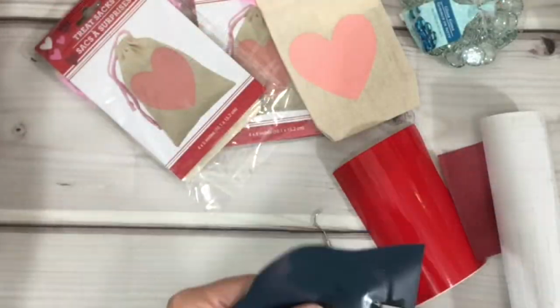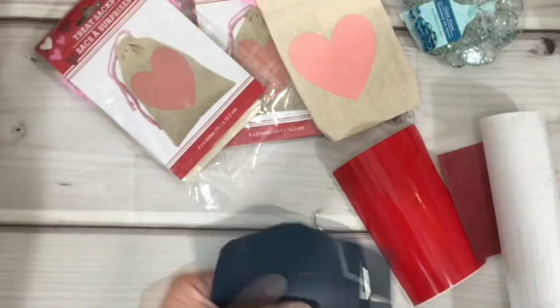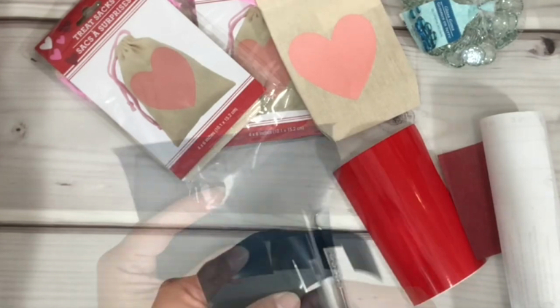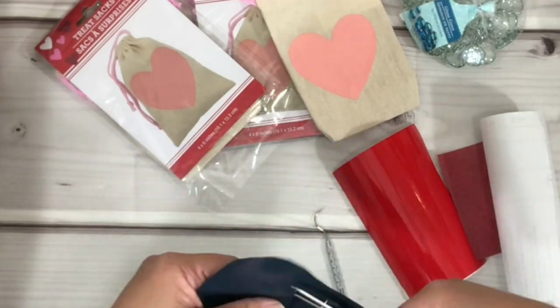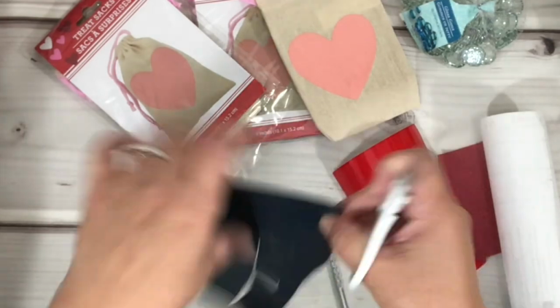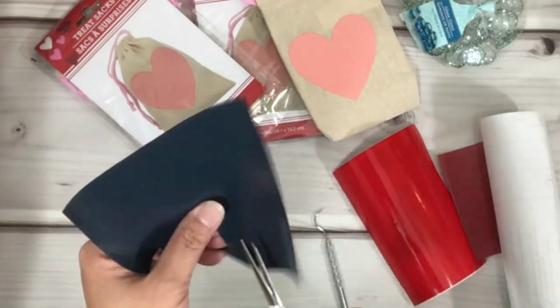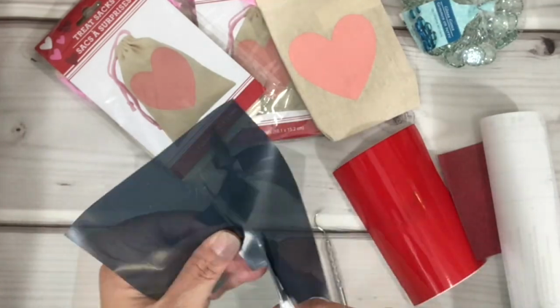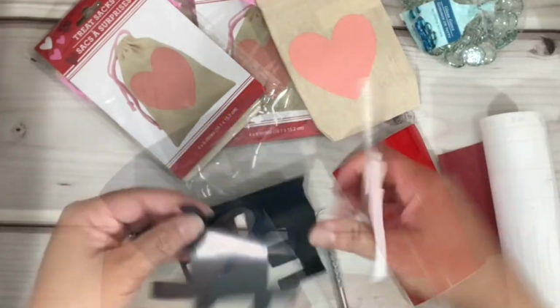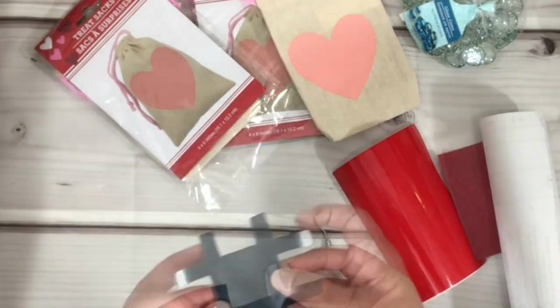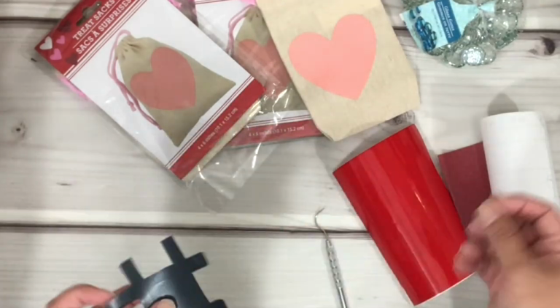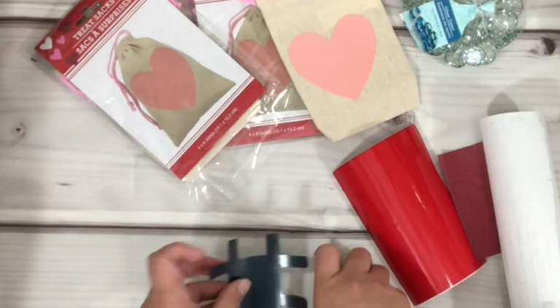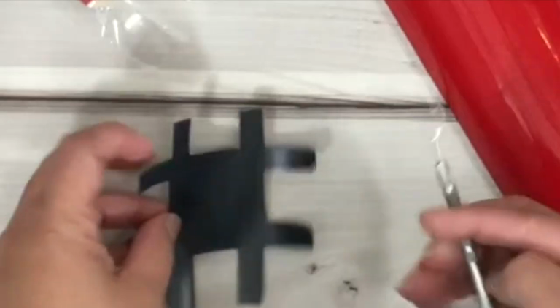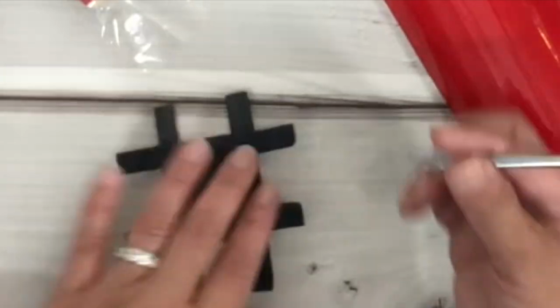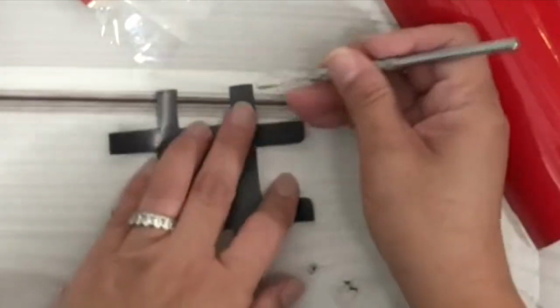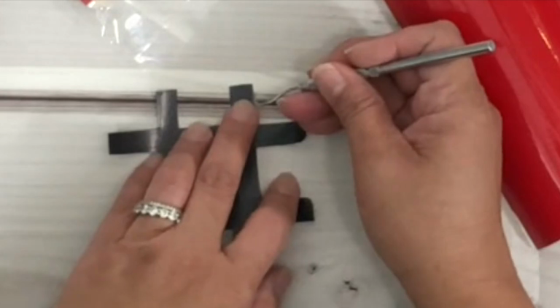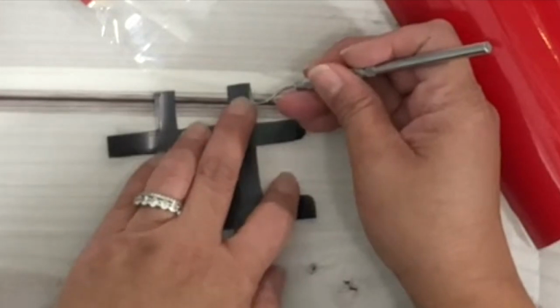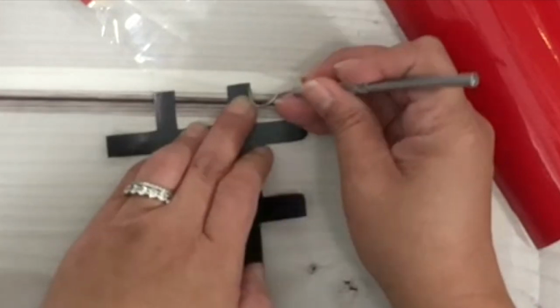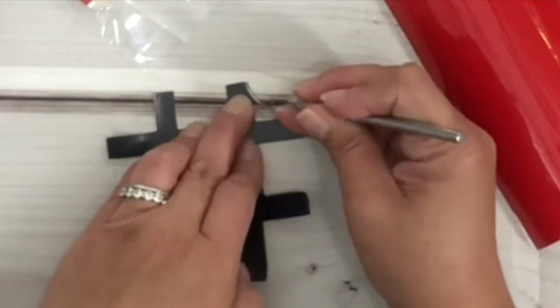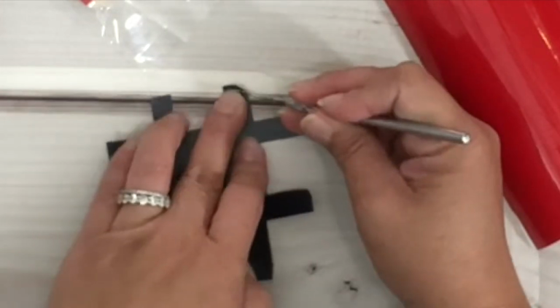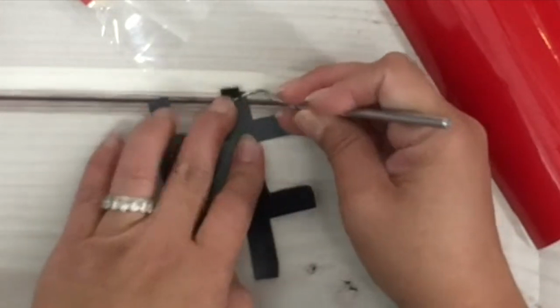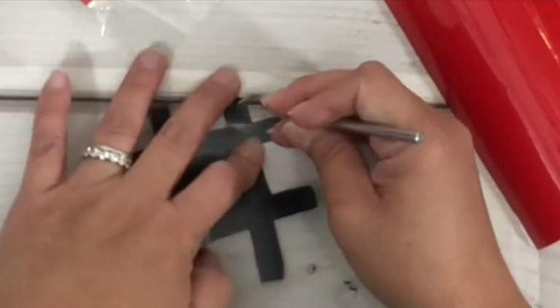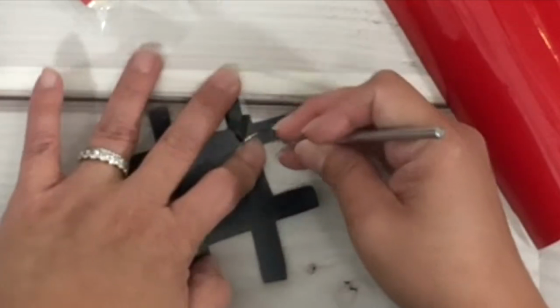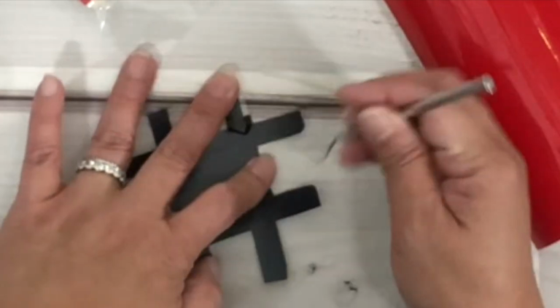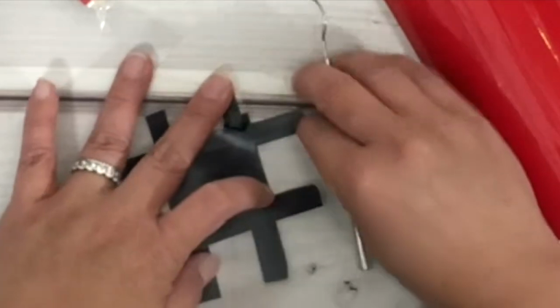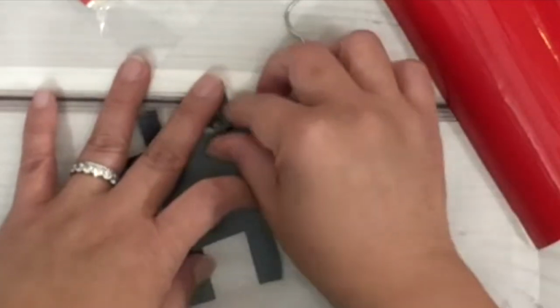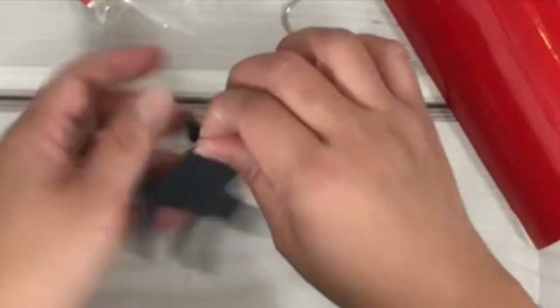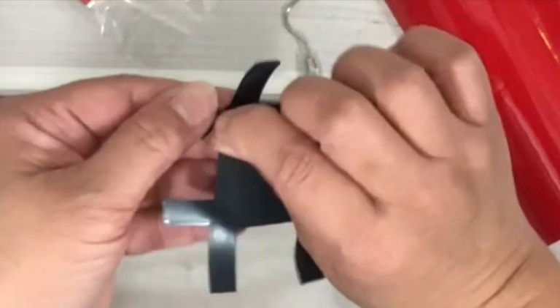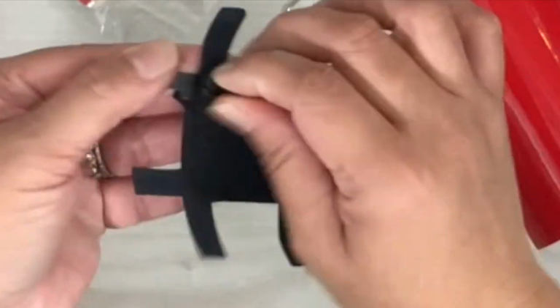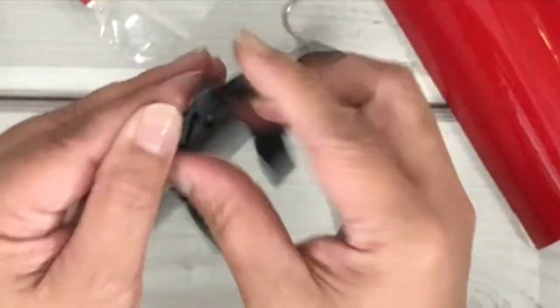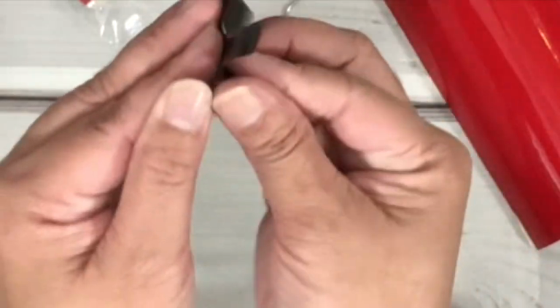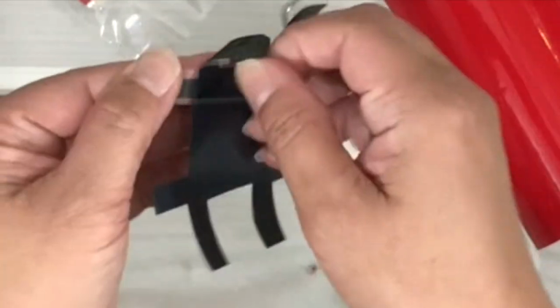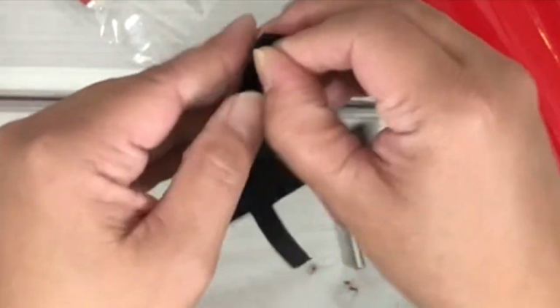I've already cut the vinyls and I like to trim the vinyls and keep the scraps for other projects I may have in the future. To weed the vinyl — any vinyl — I always poke from the corner and pull the vinyl towards me.